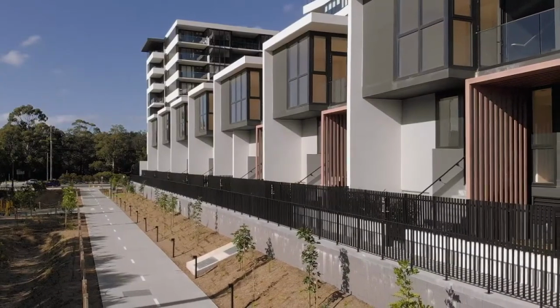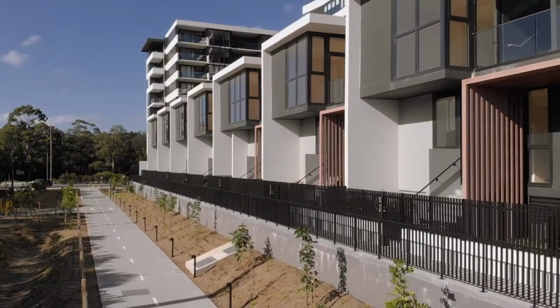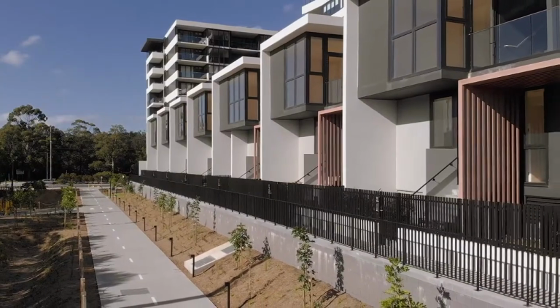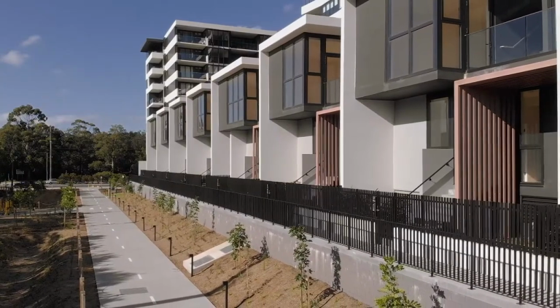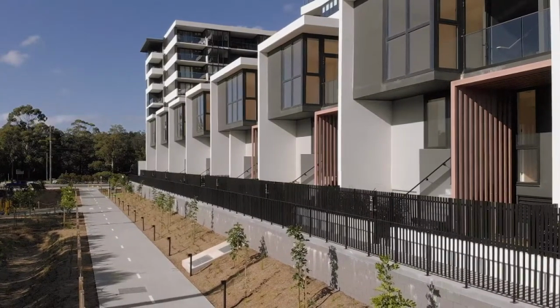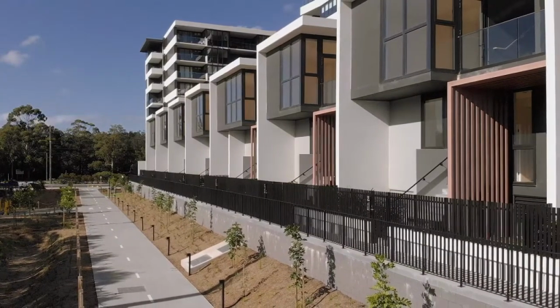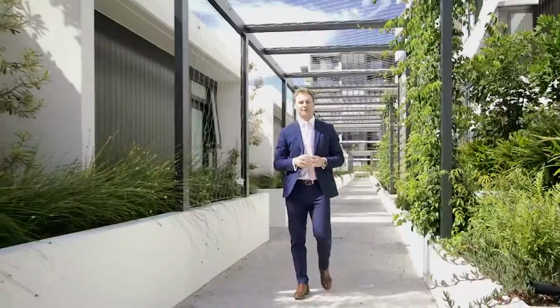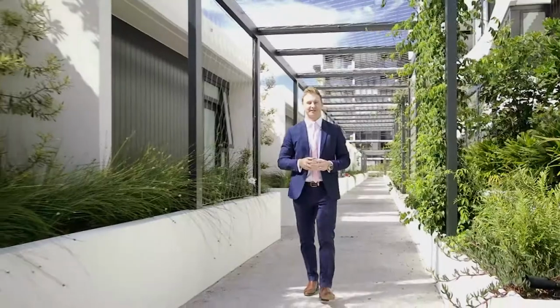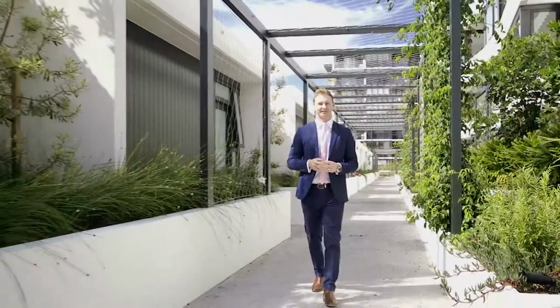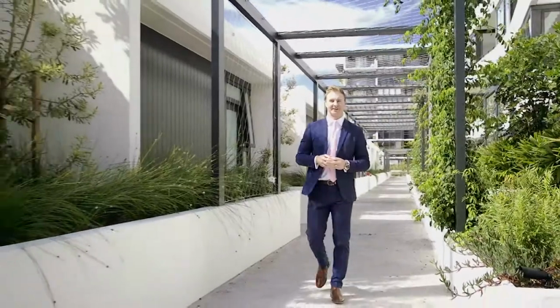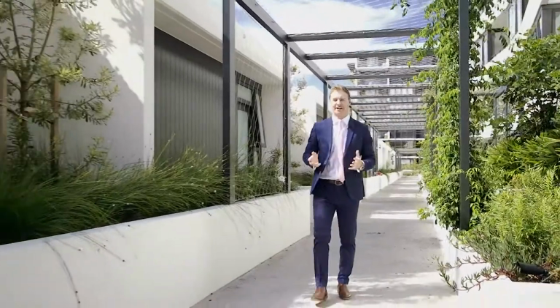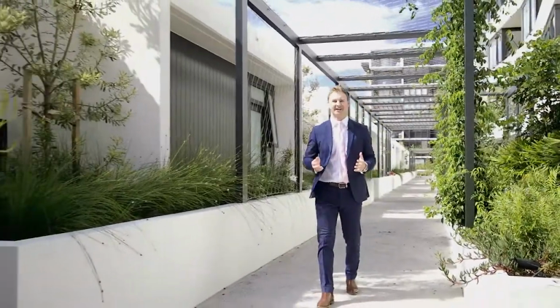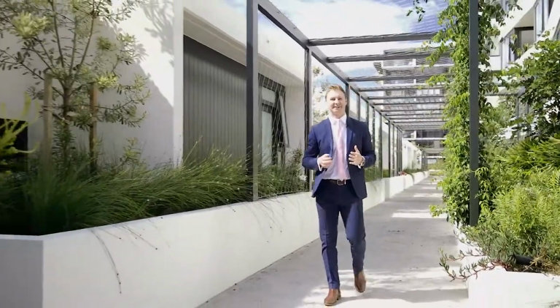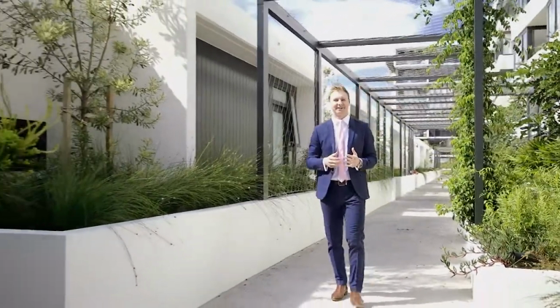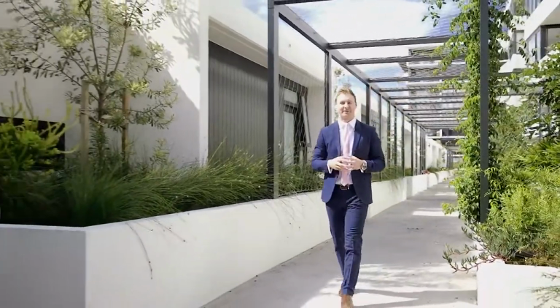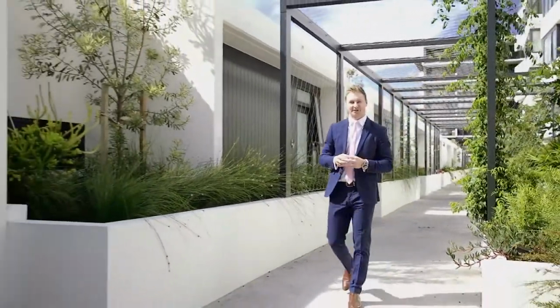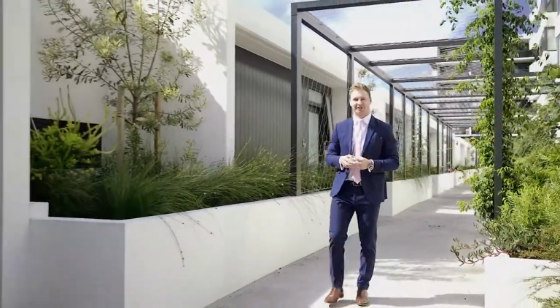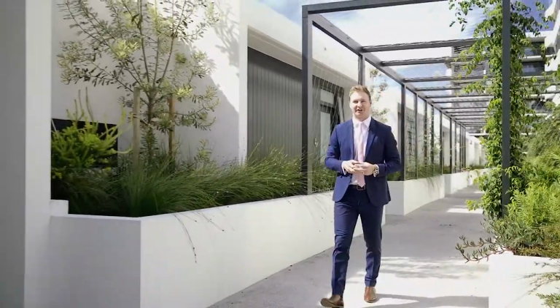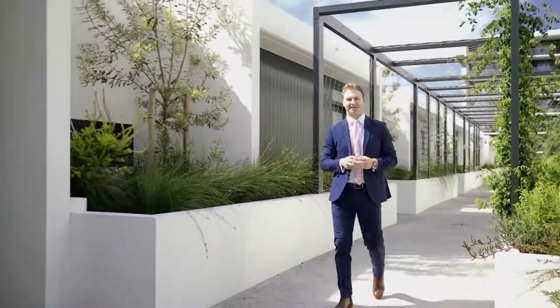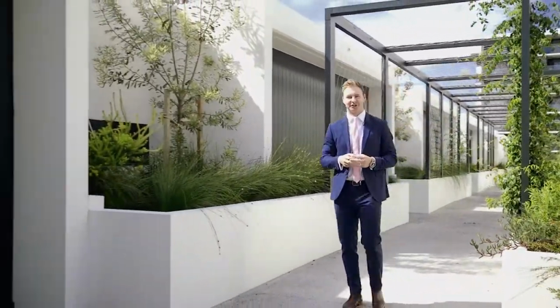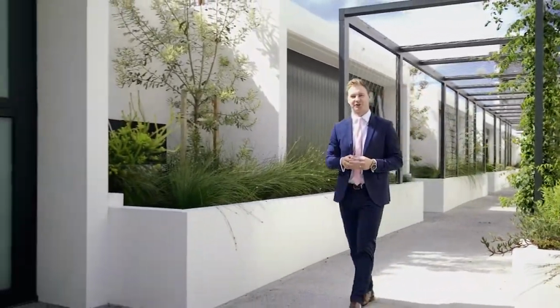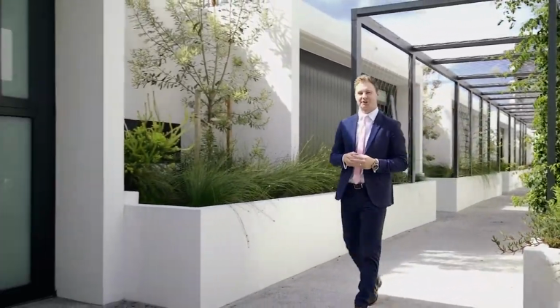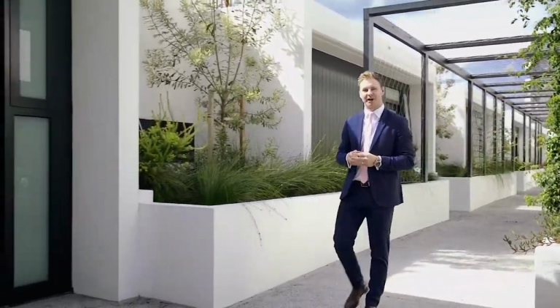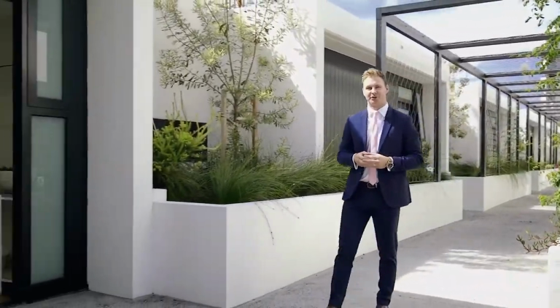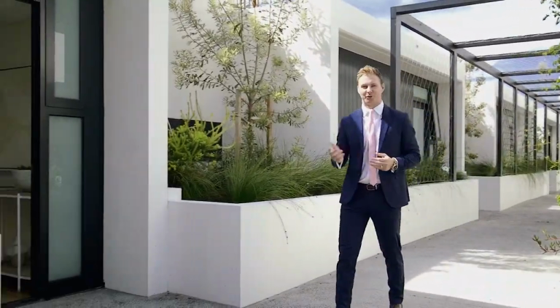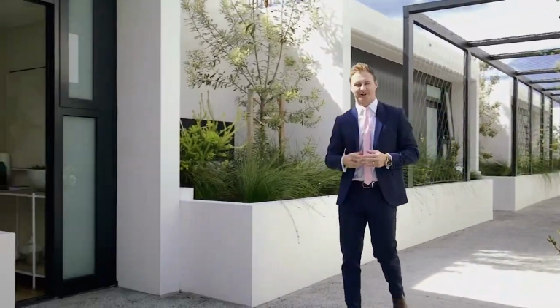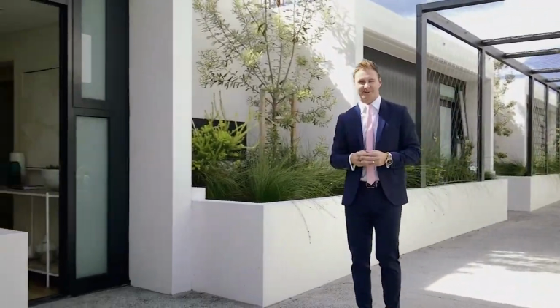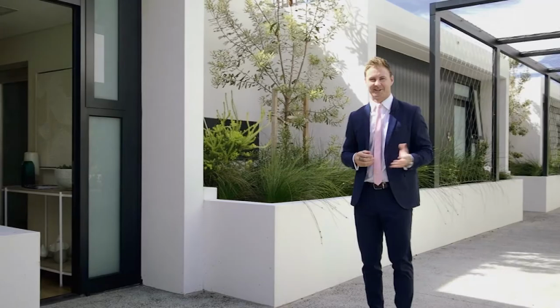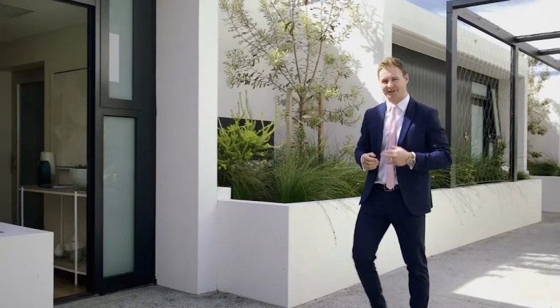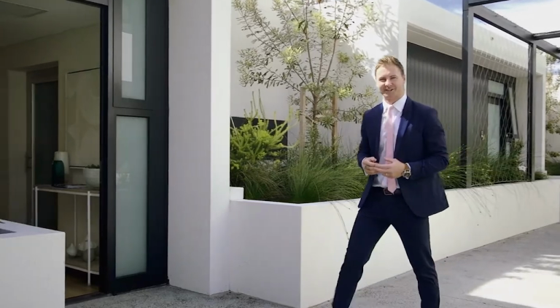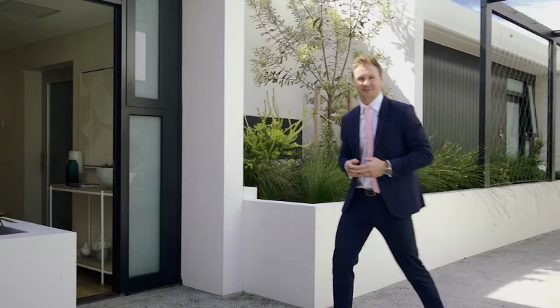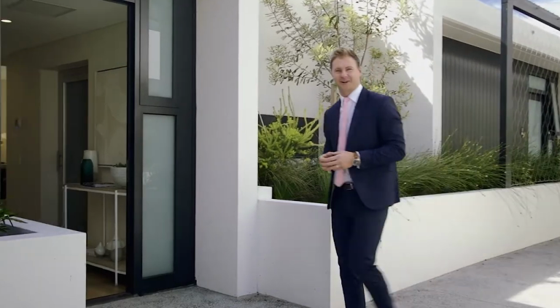Welcome to the Woollongong Bay Grove Terraces. My name is Nathan Smith and I'm absolutely delighted to show you through these brand new waterside homes. Come inside and take a look around.